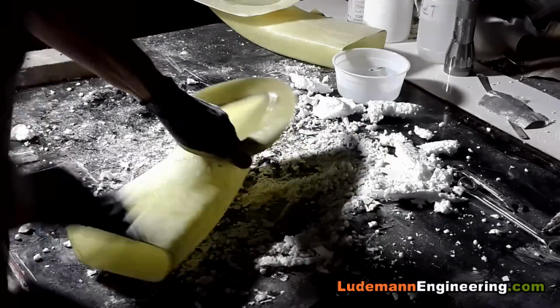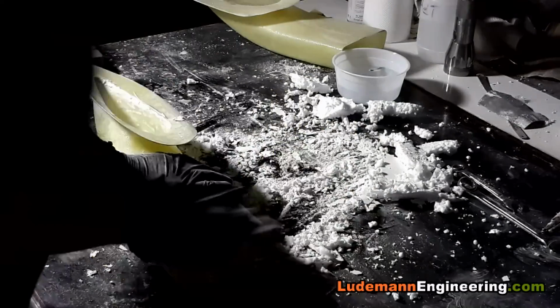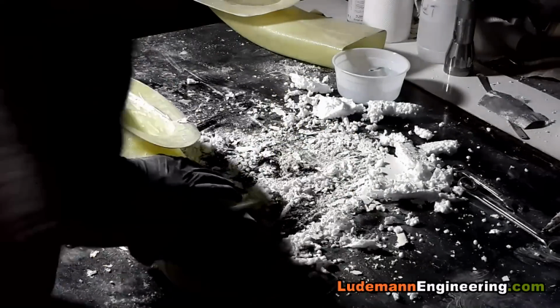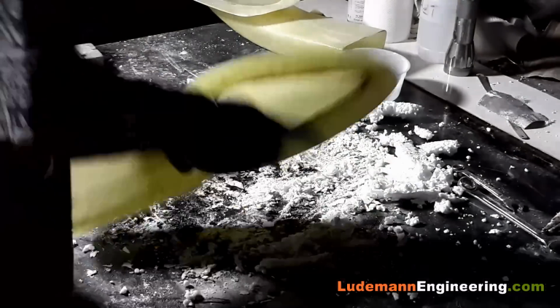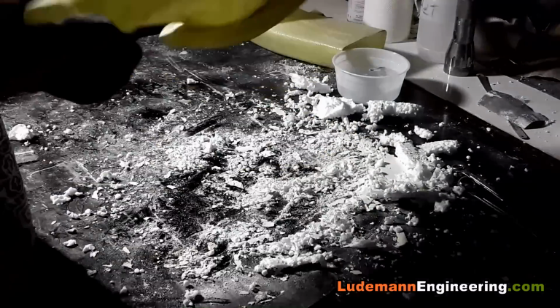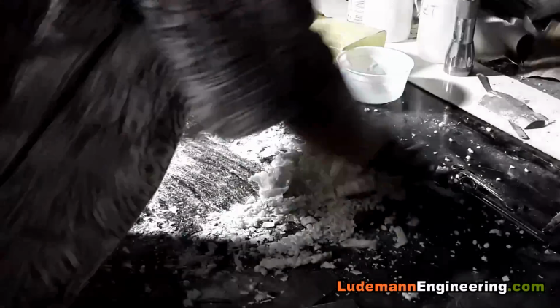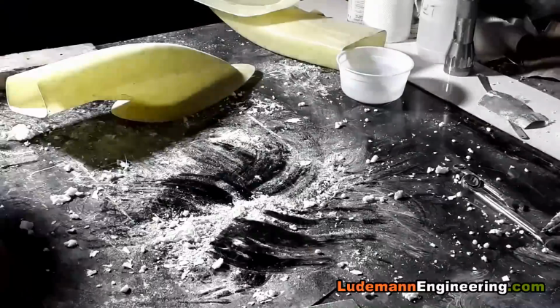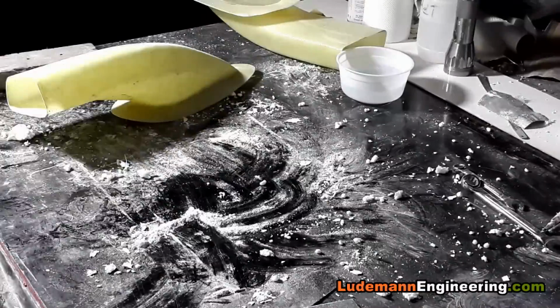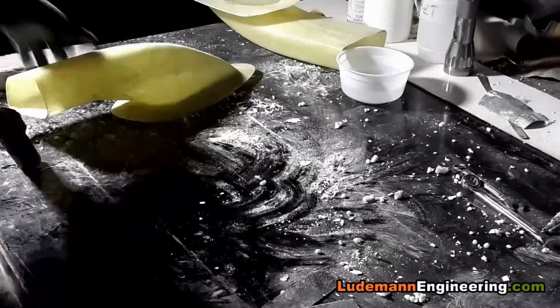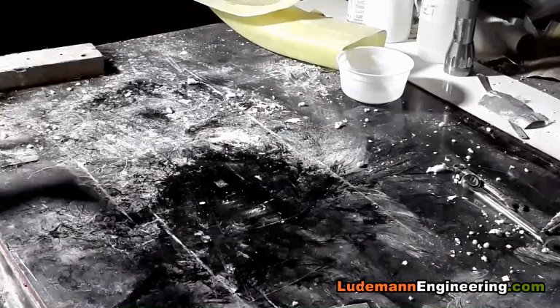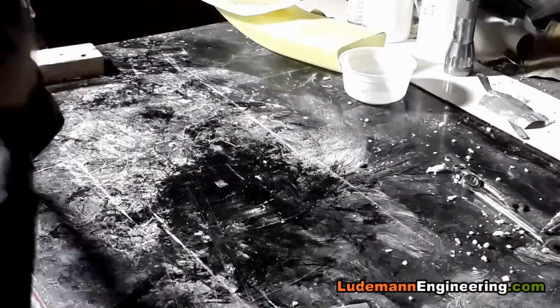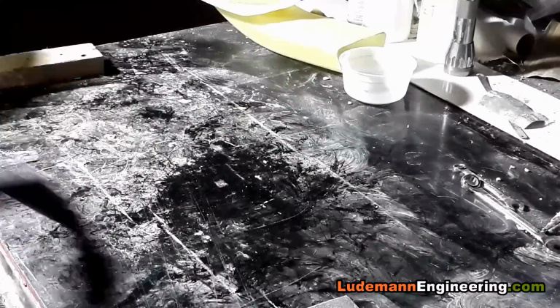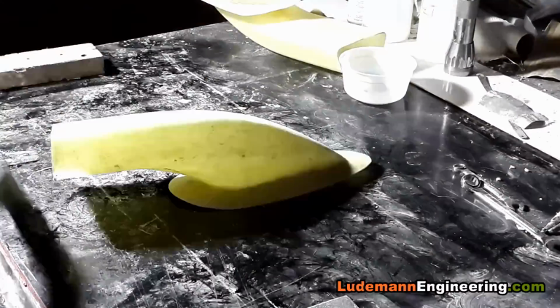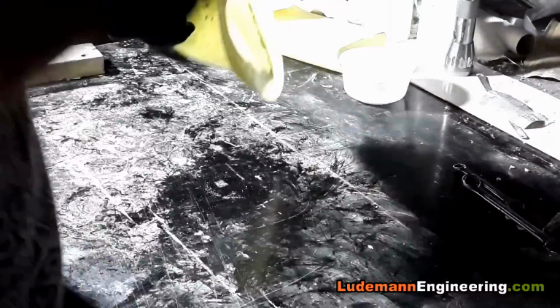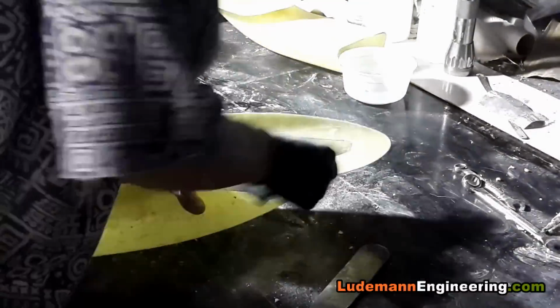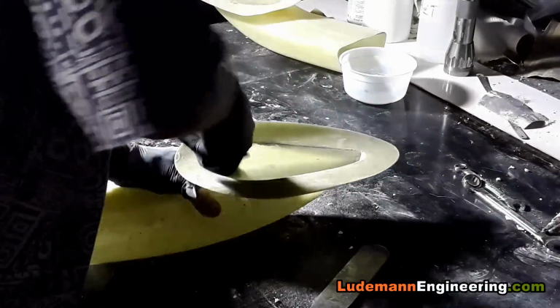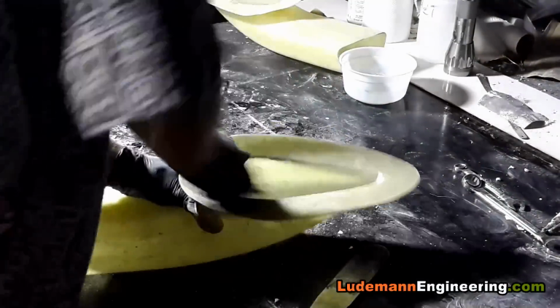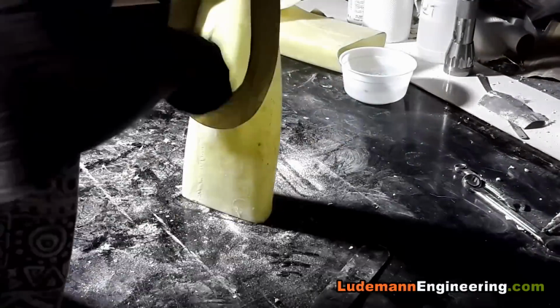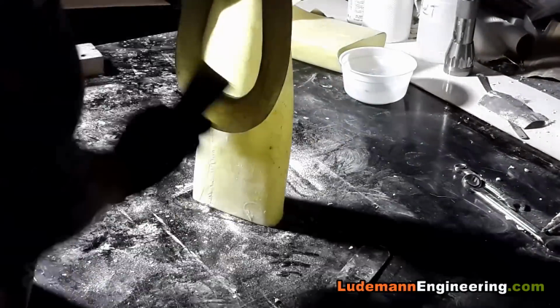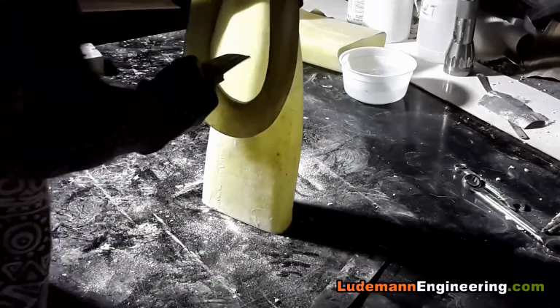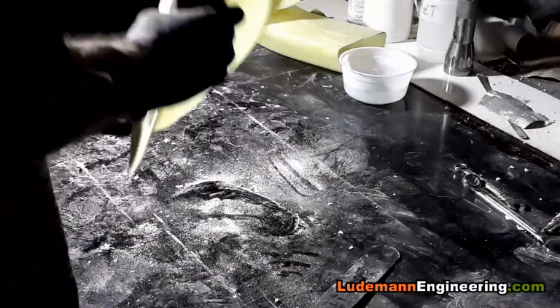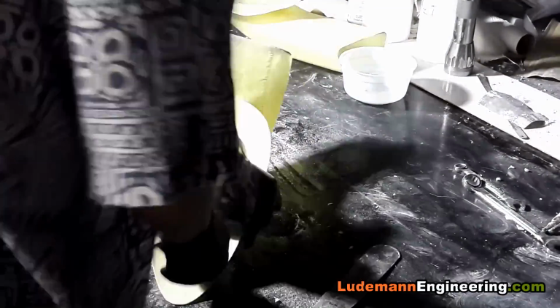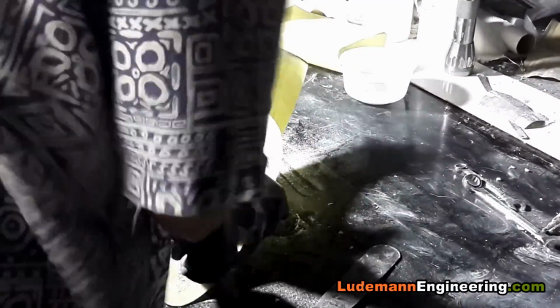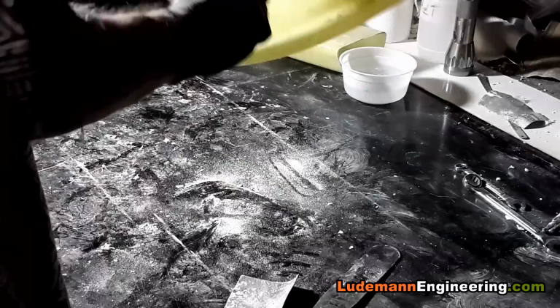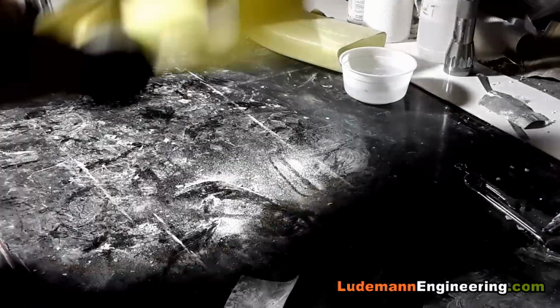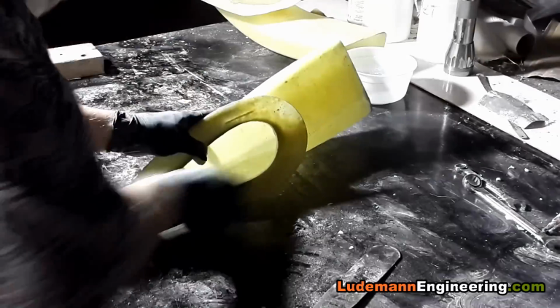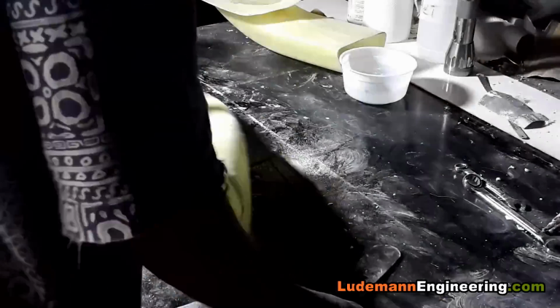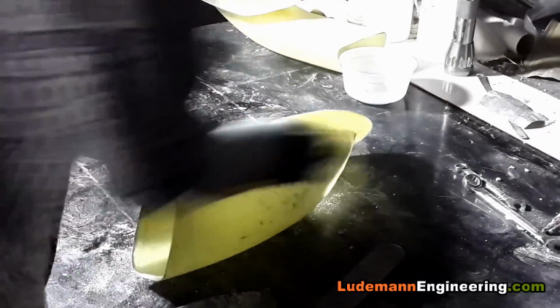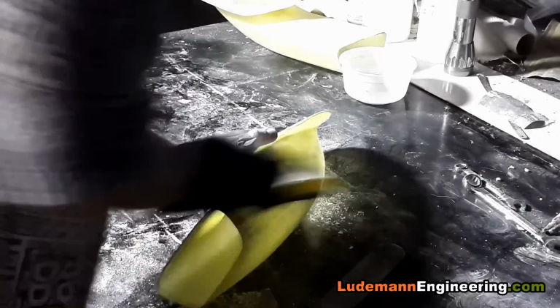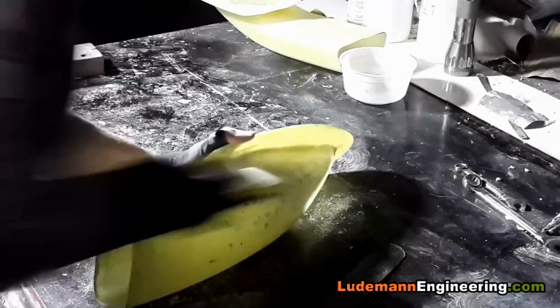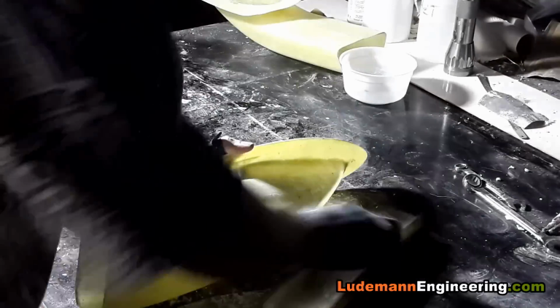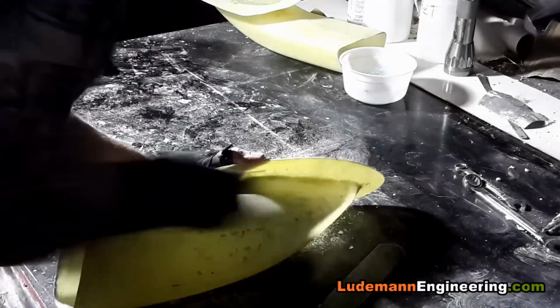Now using some sandpaper on the inside to grind away the last pieces and smooth out the flange, then smooth out the outside a little bit.